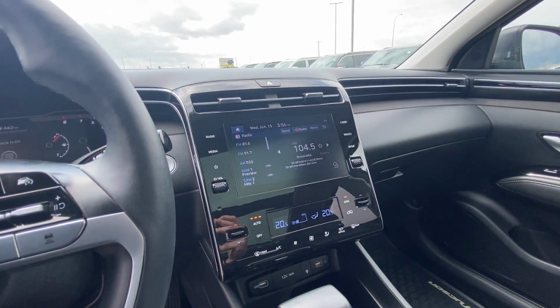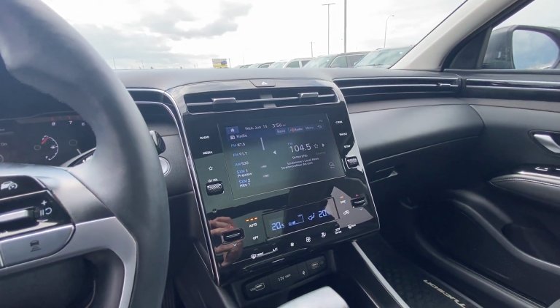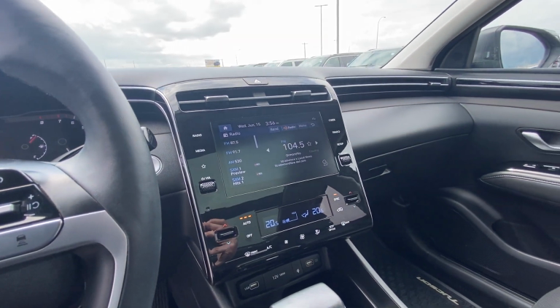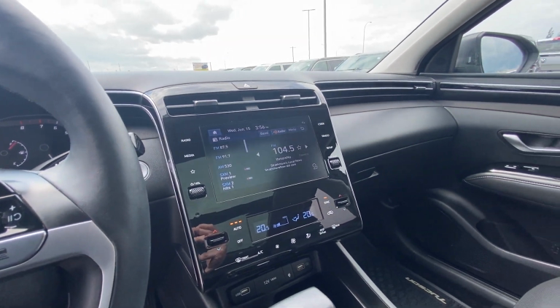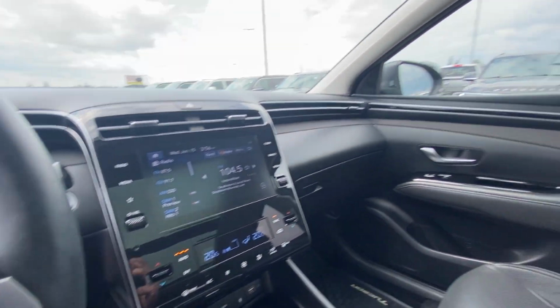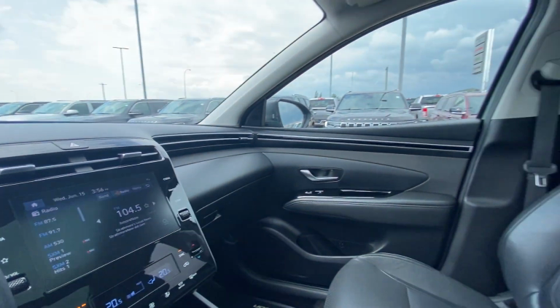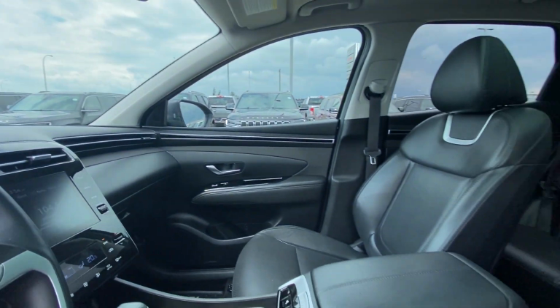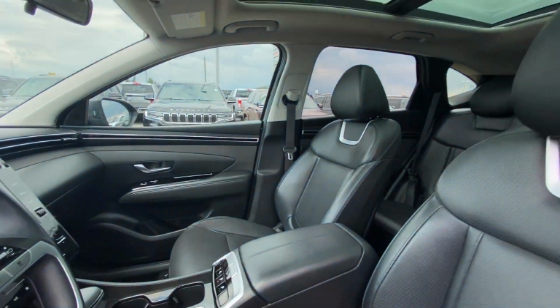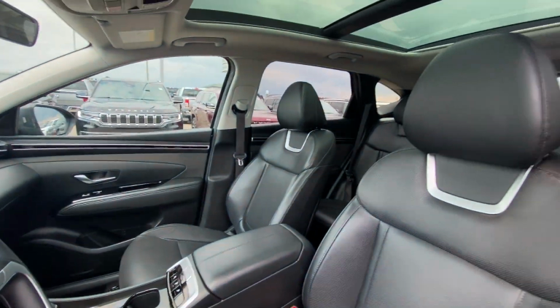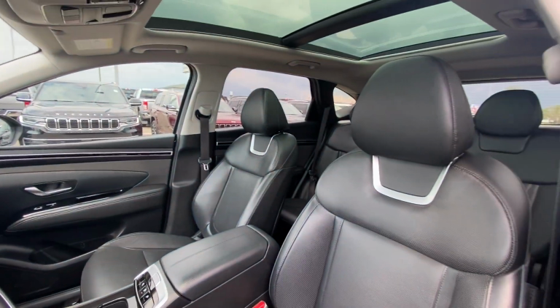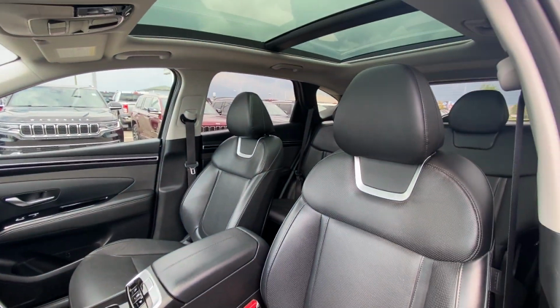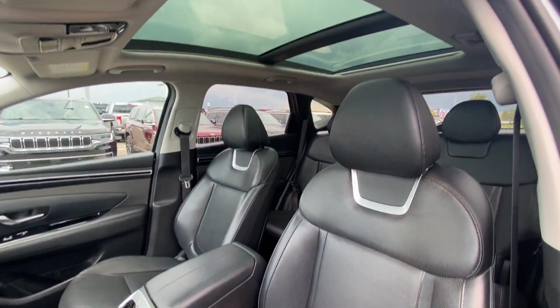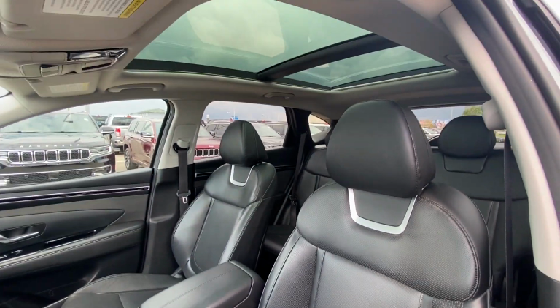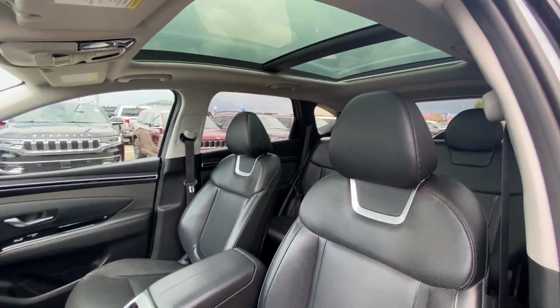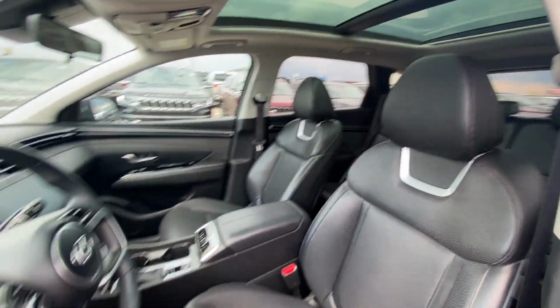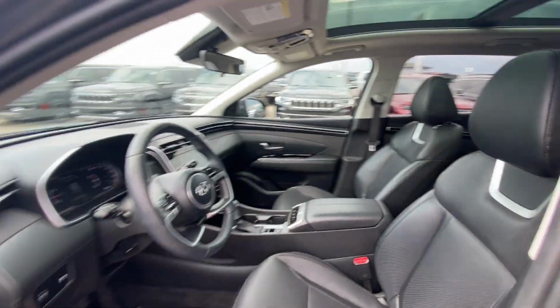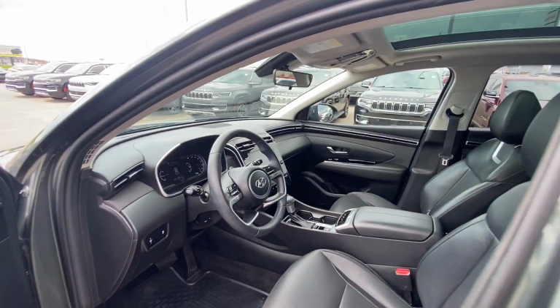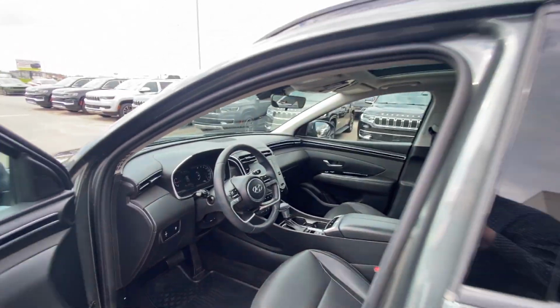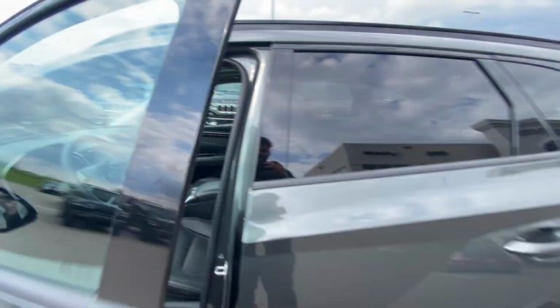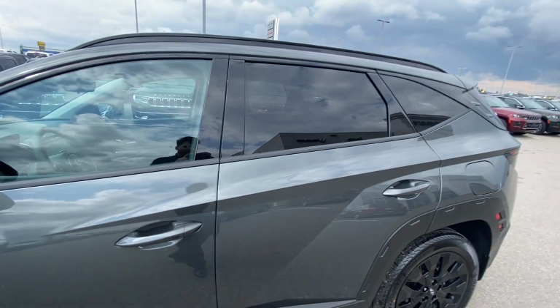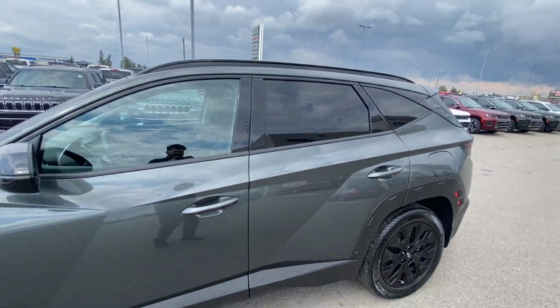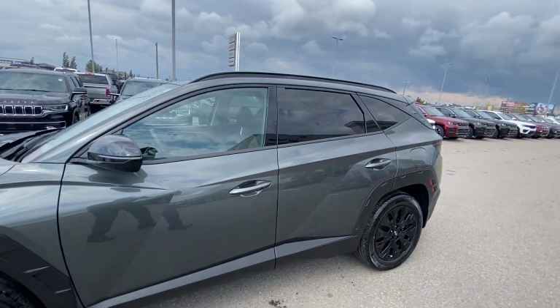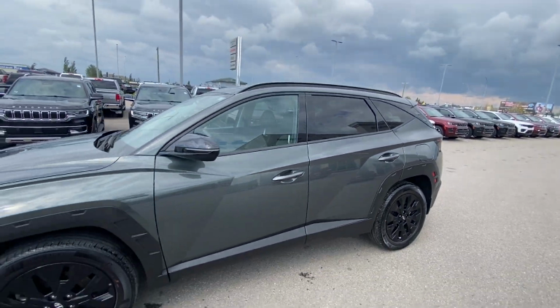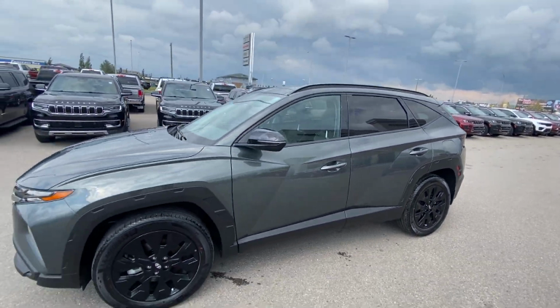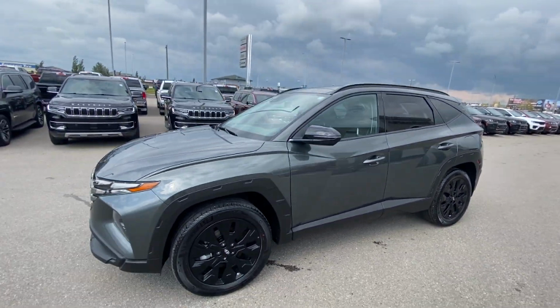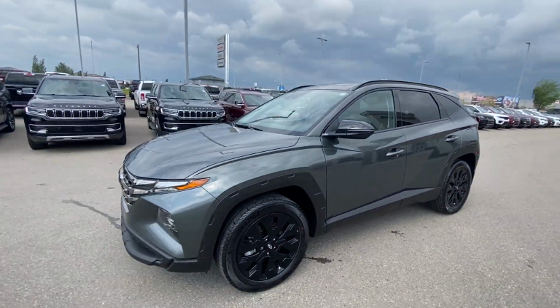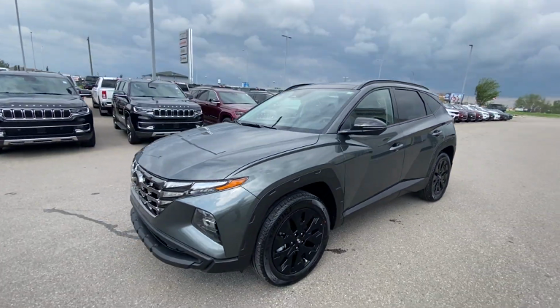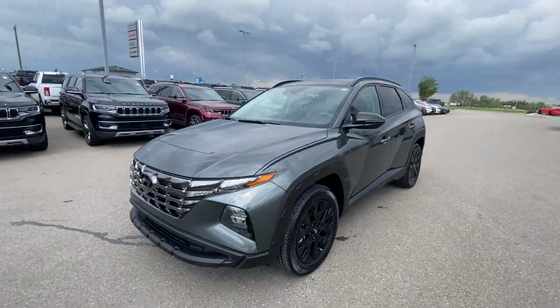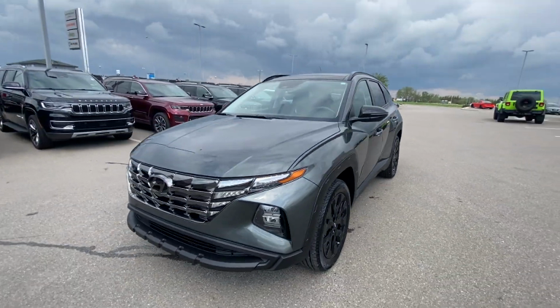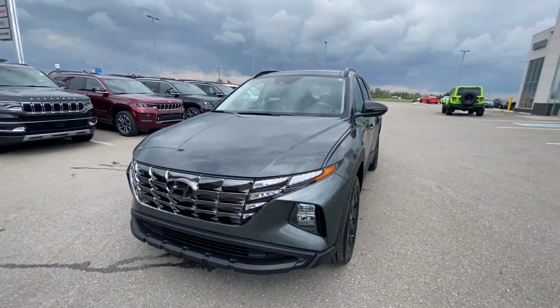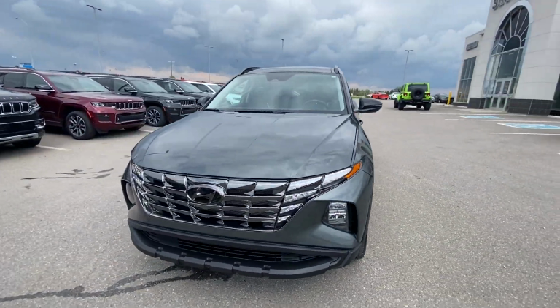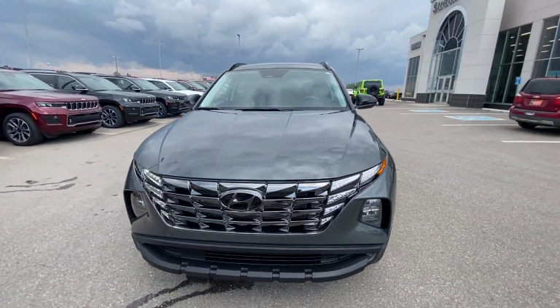This even has a diffuser in it — pretty neat. Panoramic sunroof. Cutting edge SUV from Hyundai. This thing's got 9,700 kilometers on it, basically brand new. Traded in here on a 2022 Wrangler.